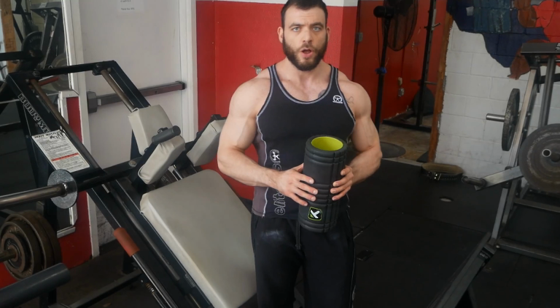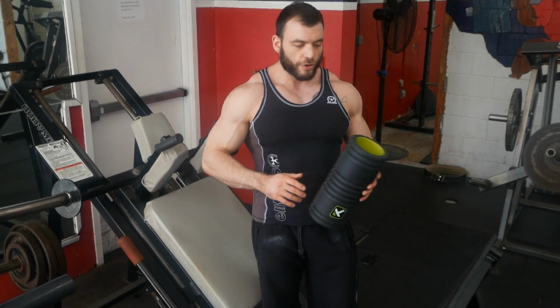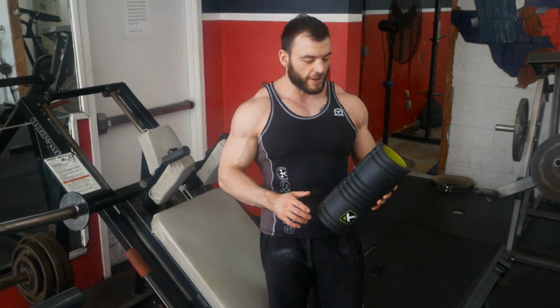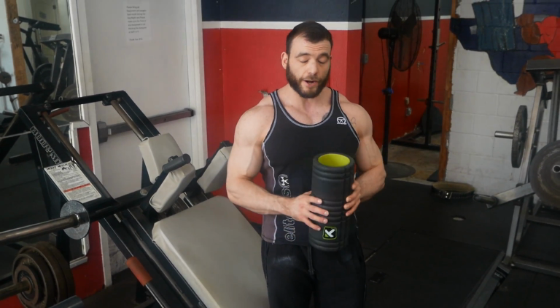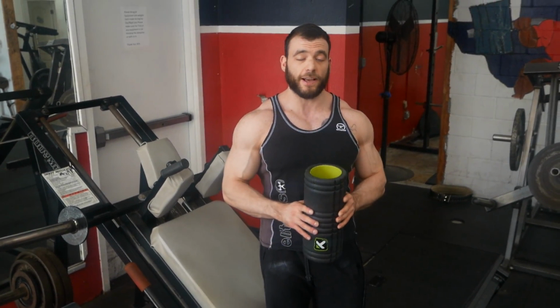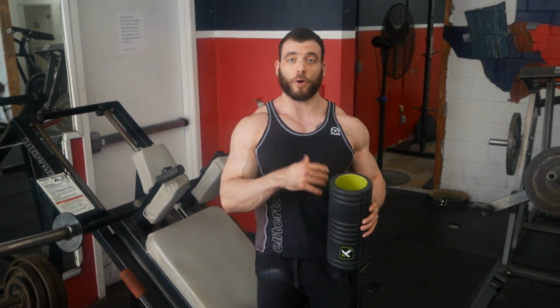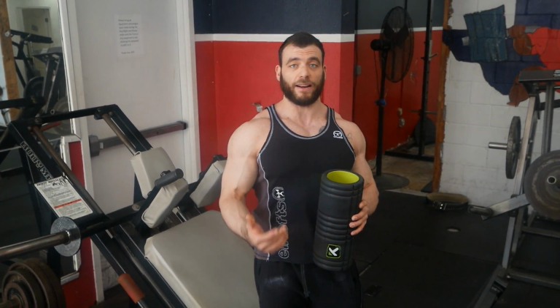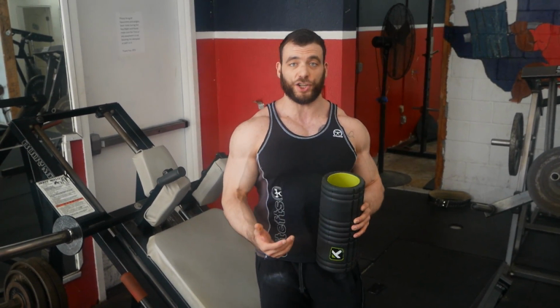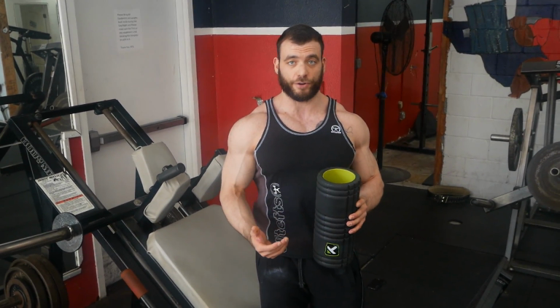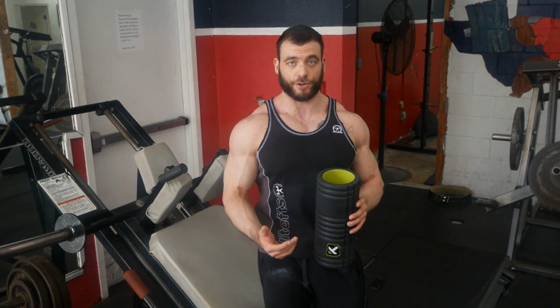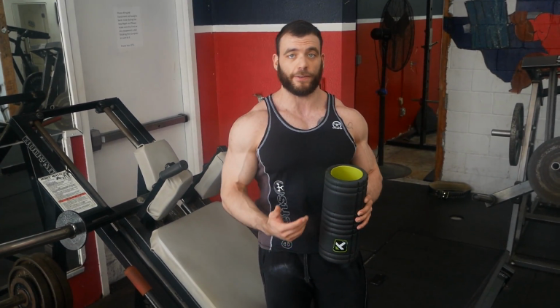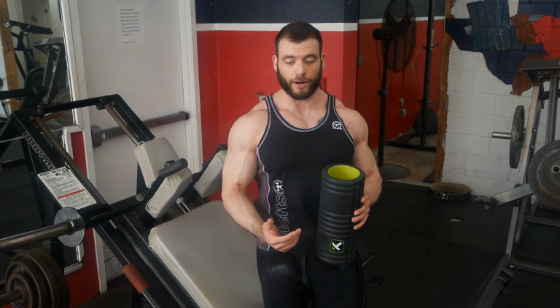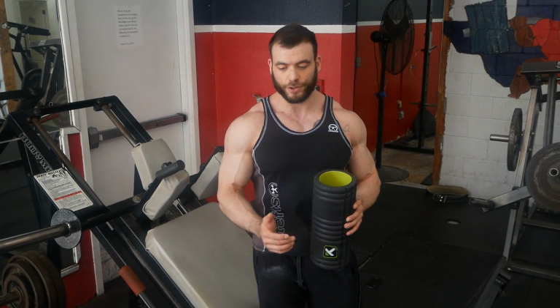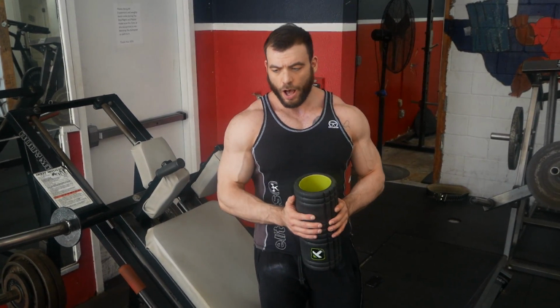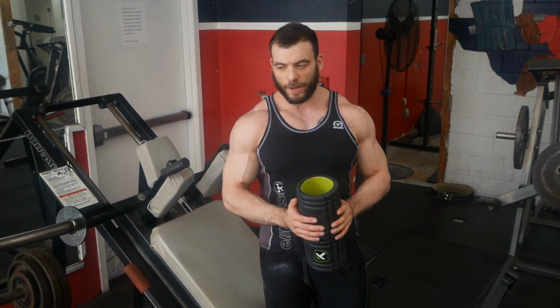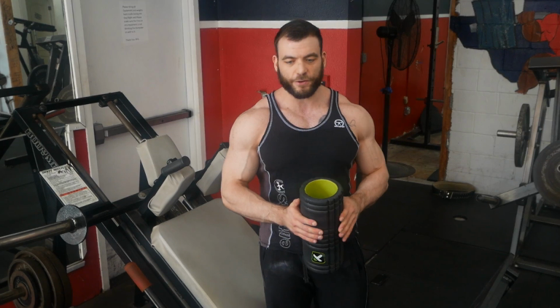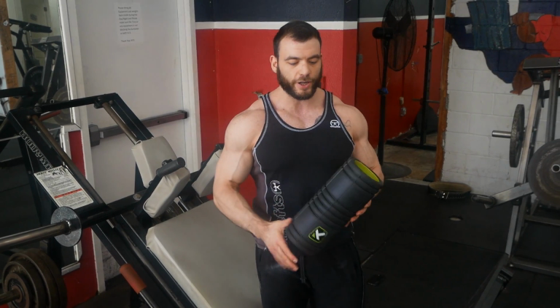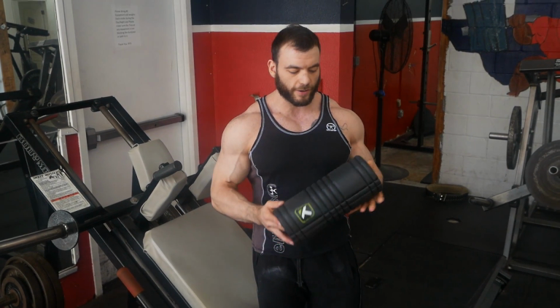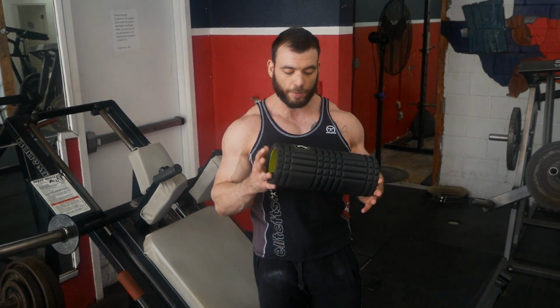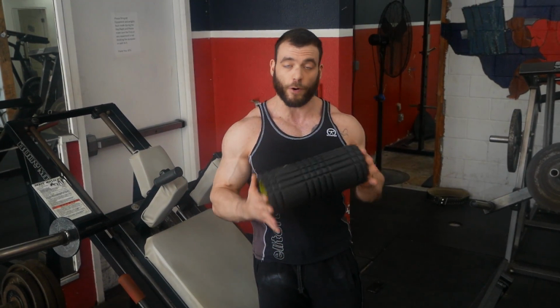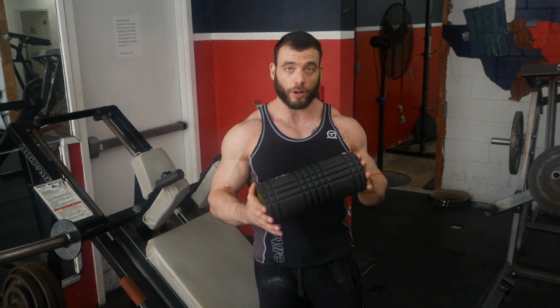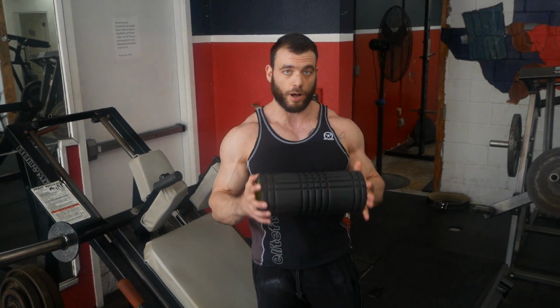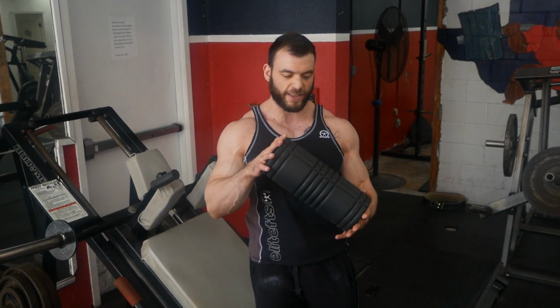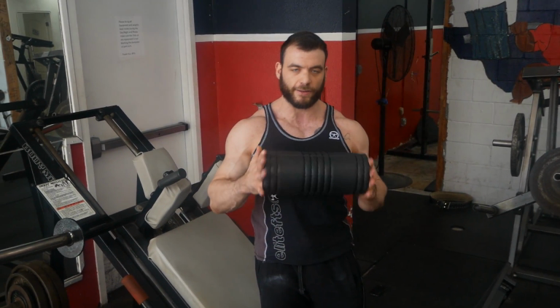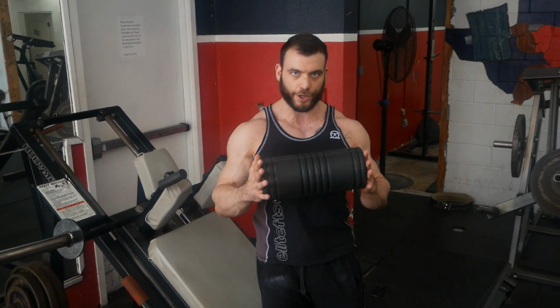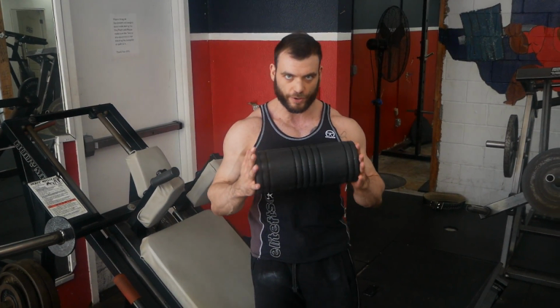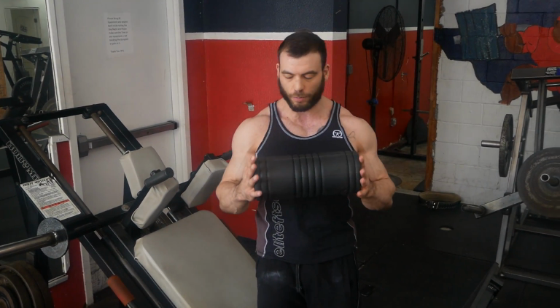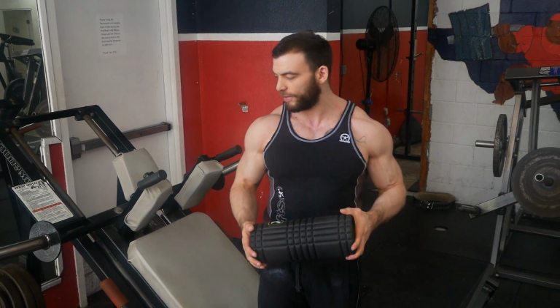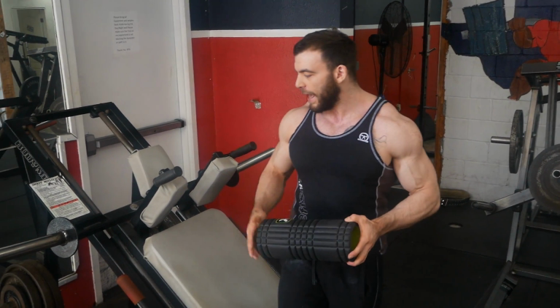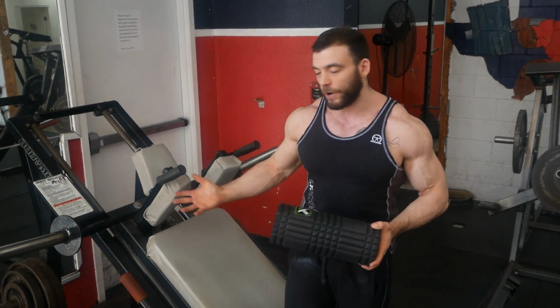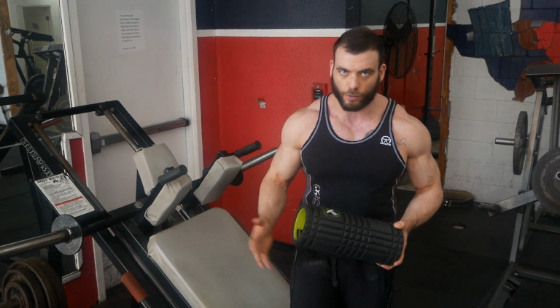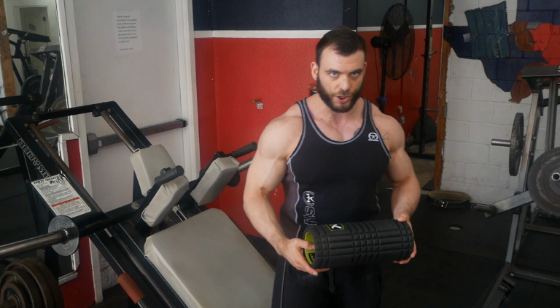The second exercise is more of an activation exercise for the adductors. For this you're going to need some kind of foam roller — this size is pretty good, one of the shorter ones — and also a hack squat machine.